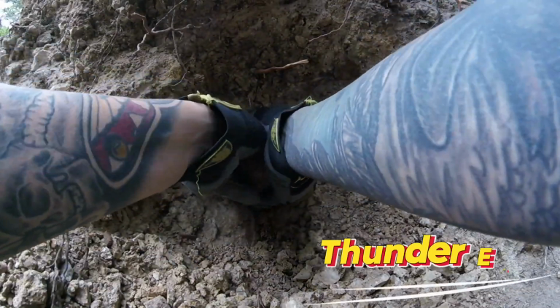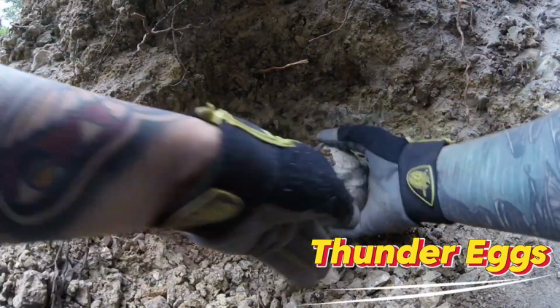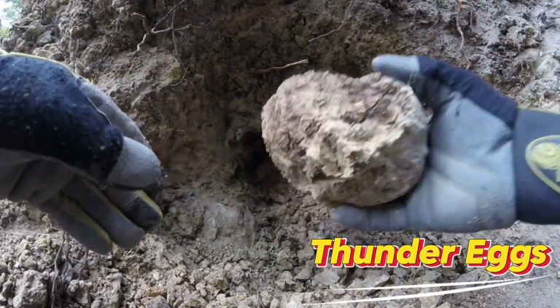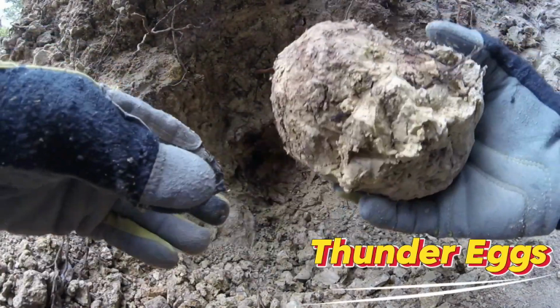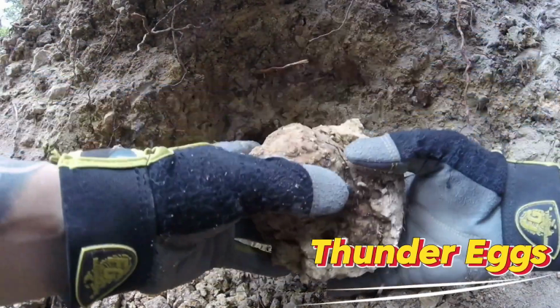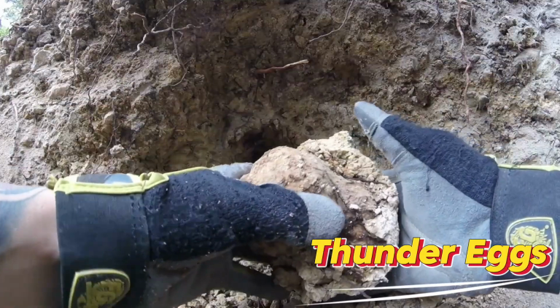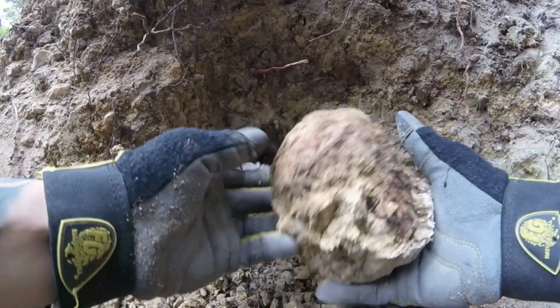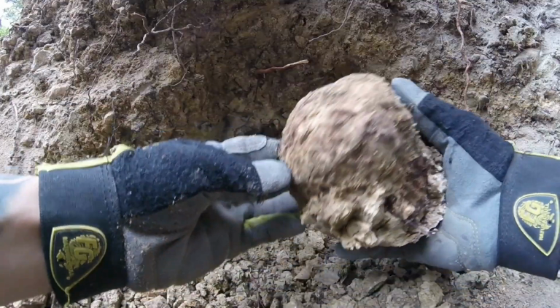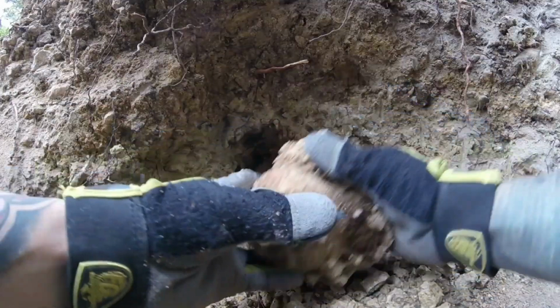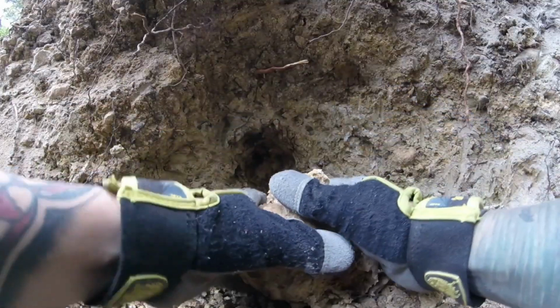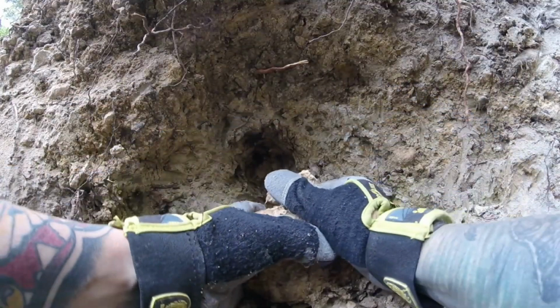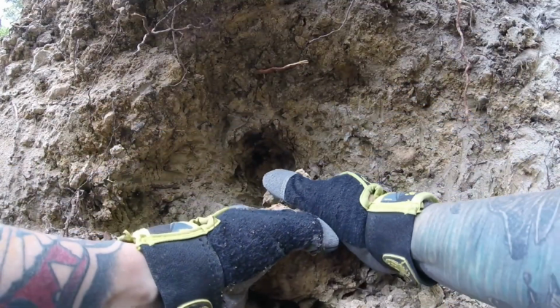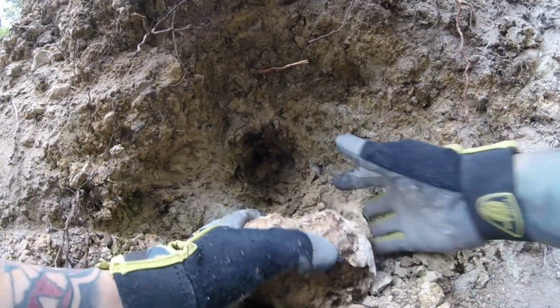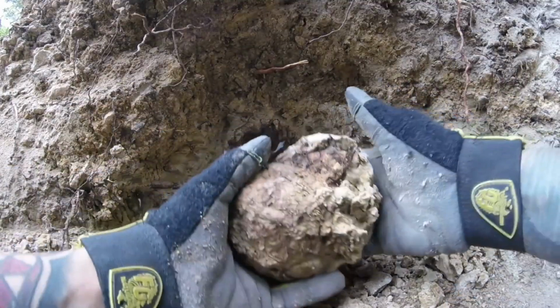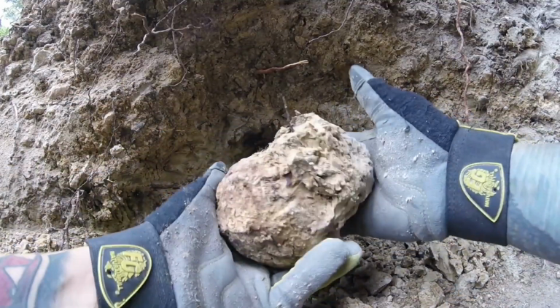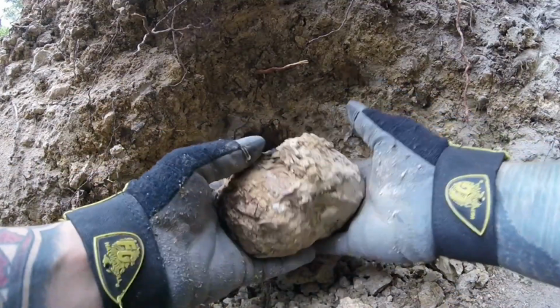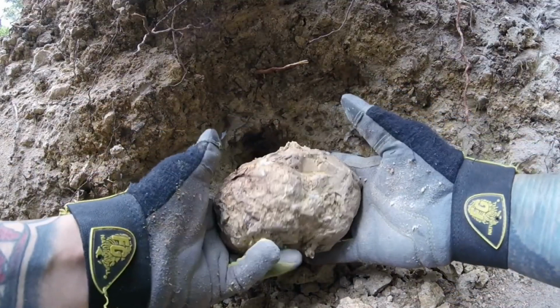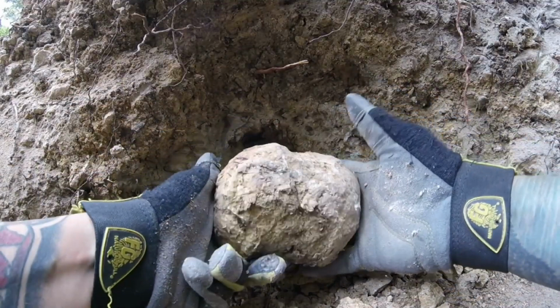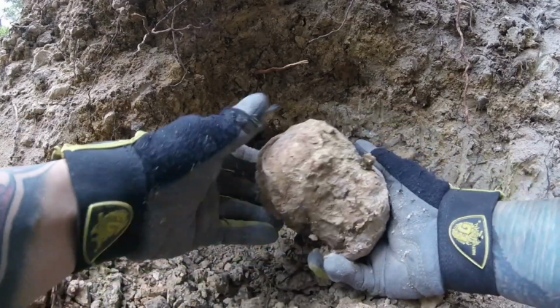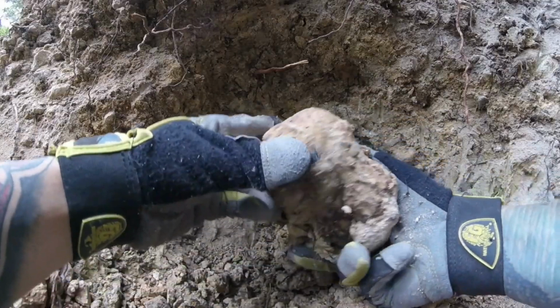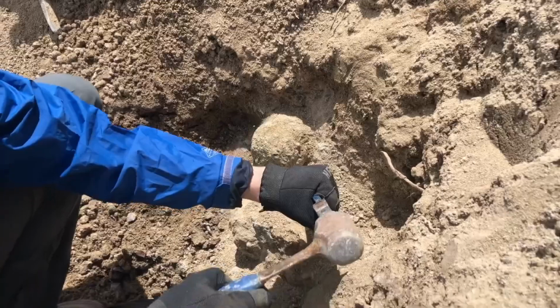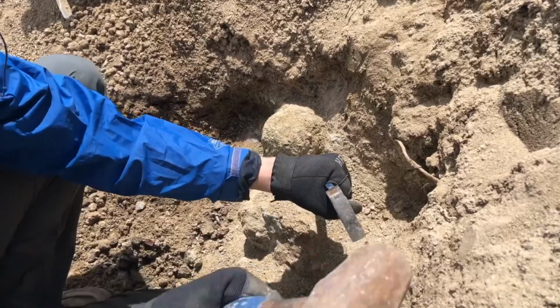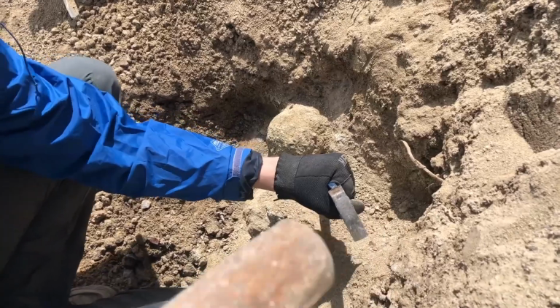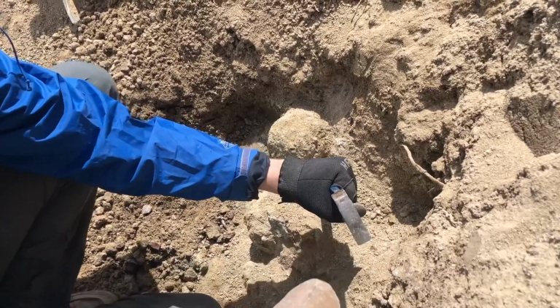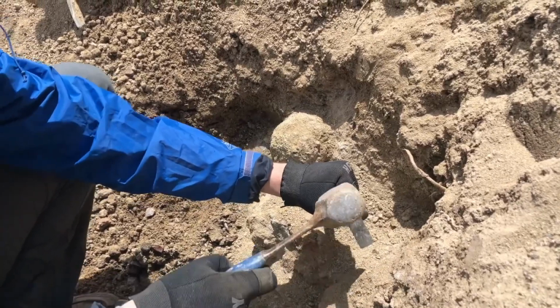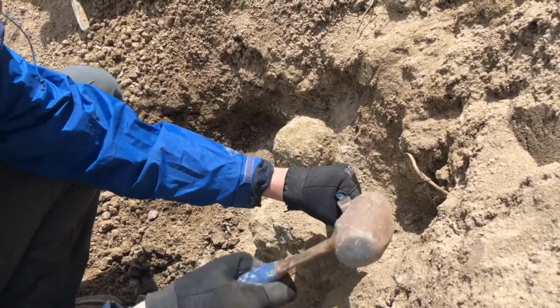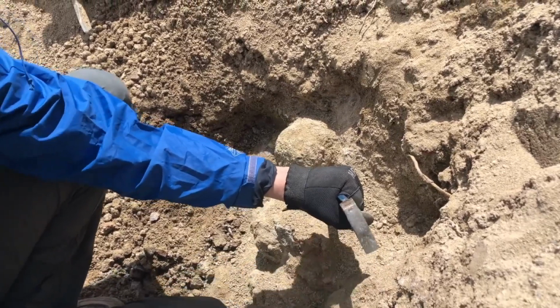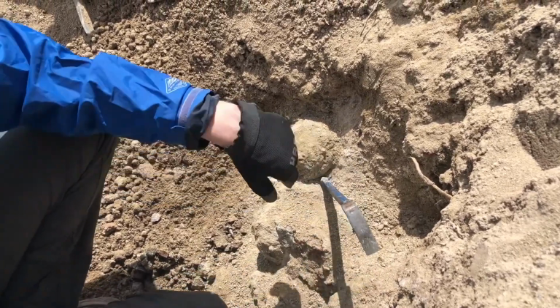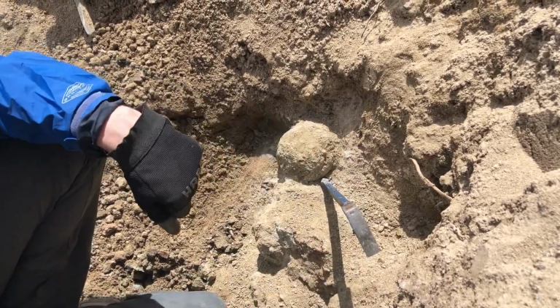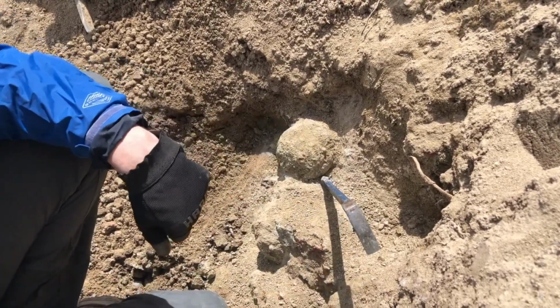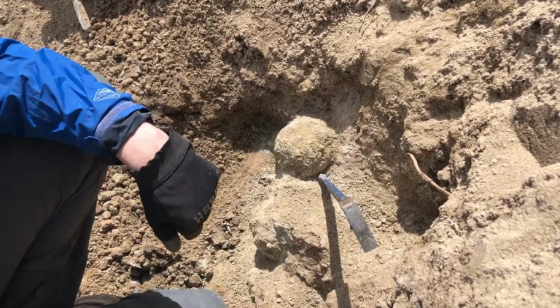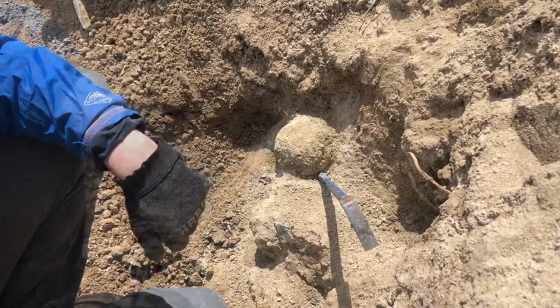Number 9: Thundereggs. Thundereggs start out as ordinary heavy gray stones — rough, dusty, and completely unremarkable at first glance. They blend perfectly into volcanic landscapes, the kind of rocks most people would never think twice about.